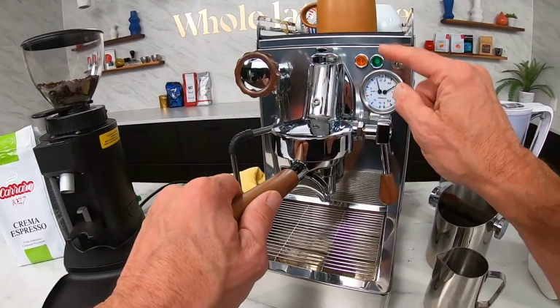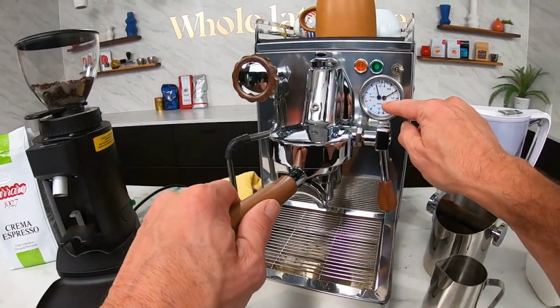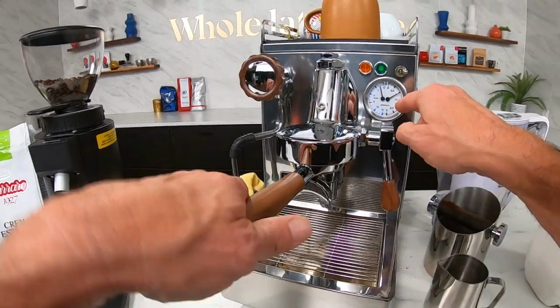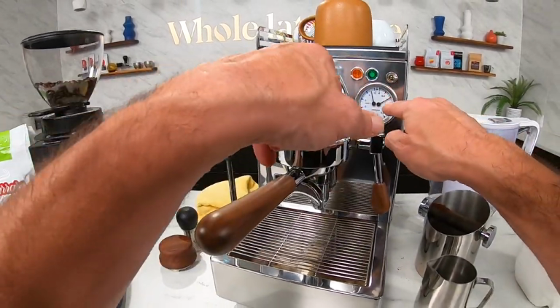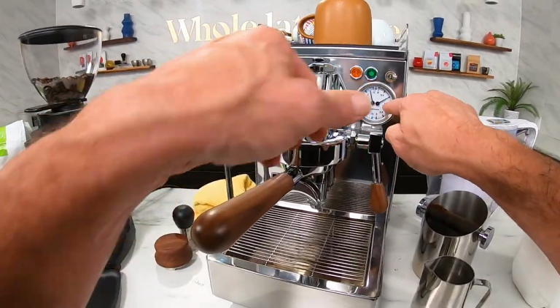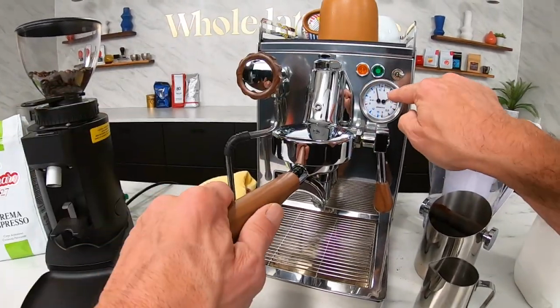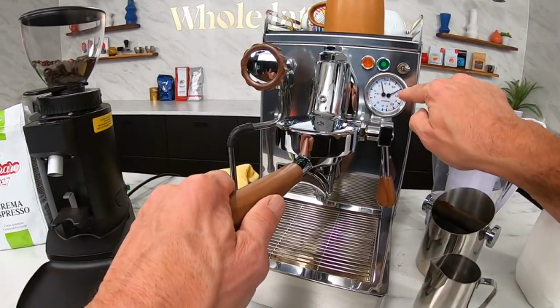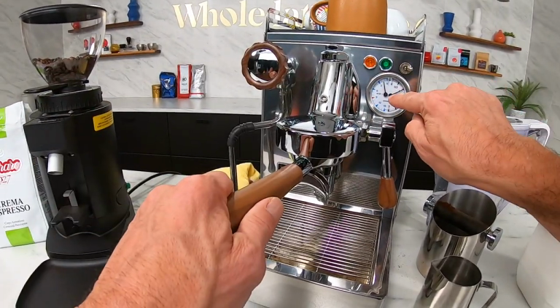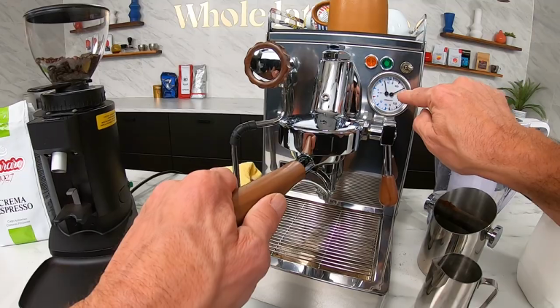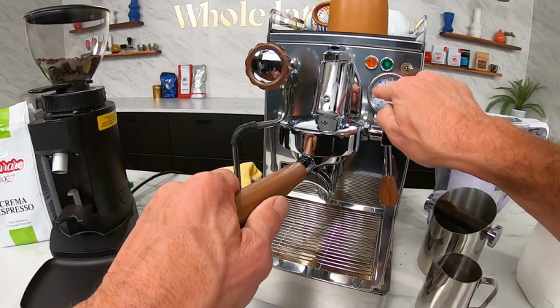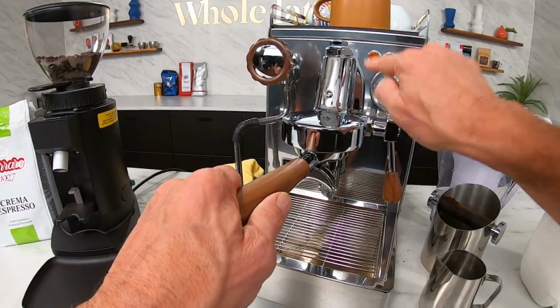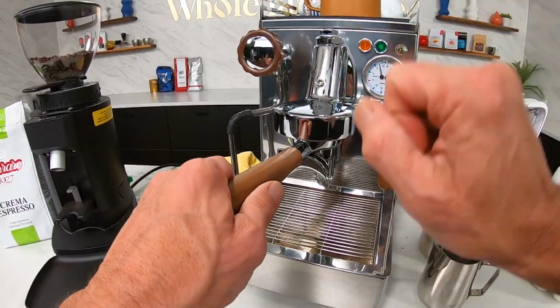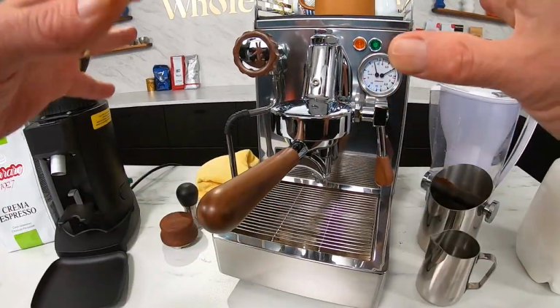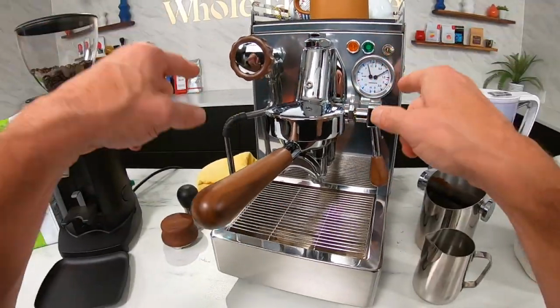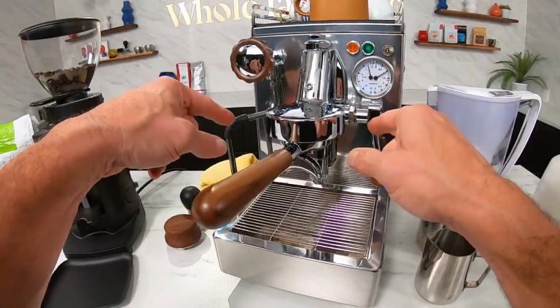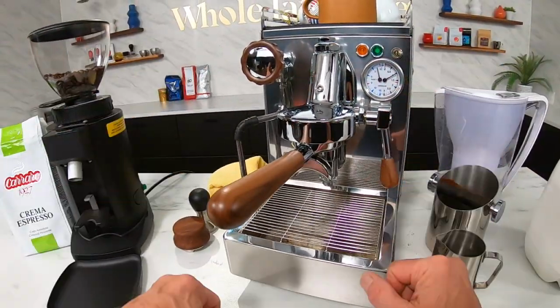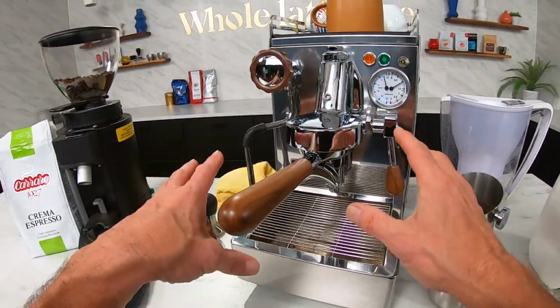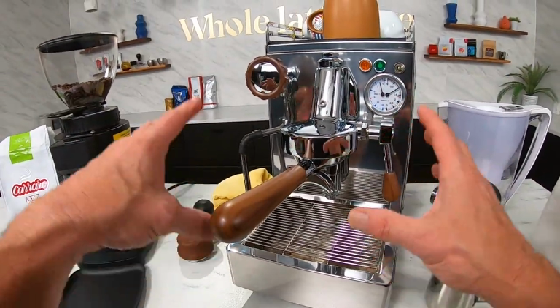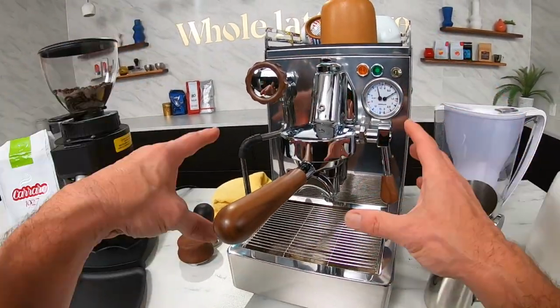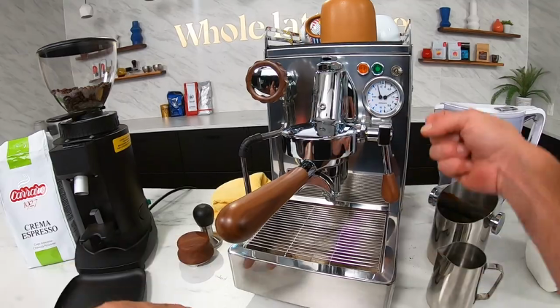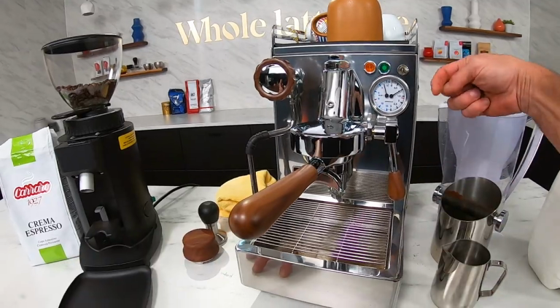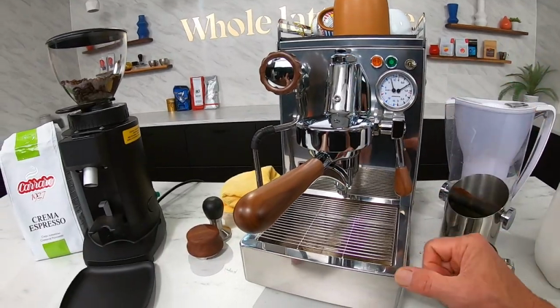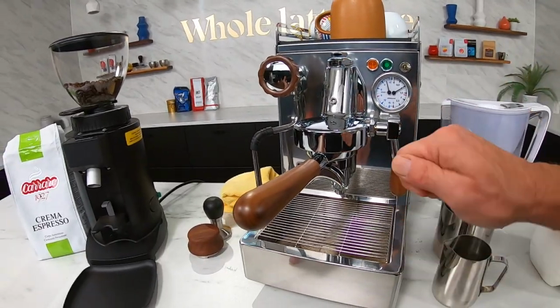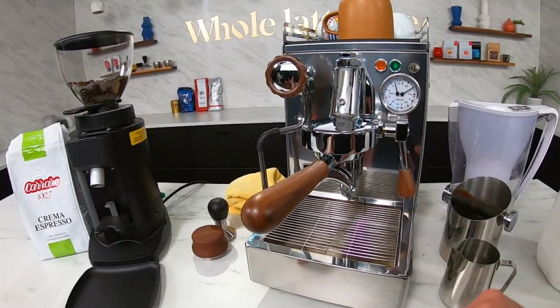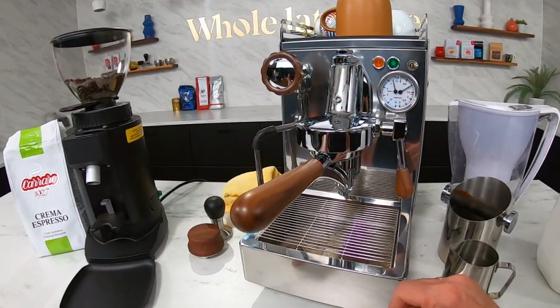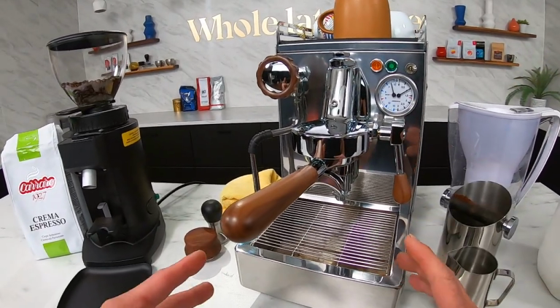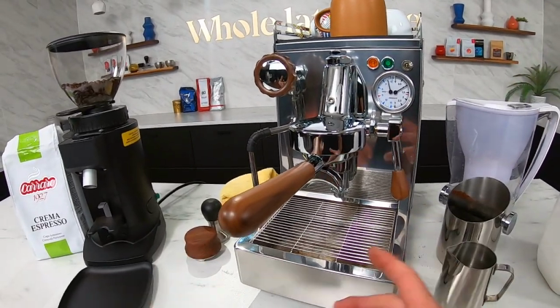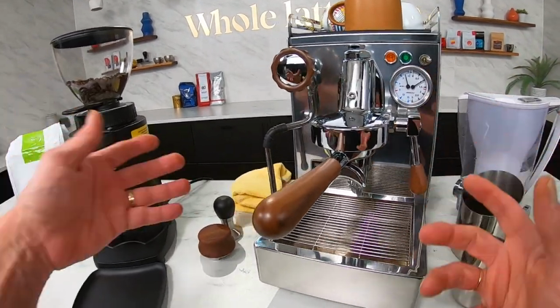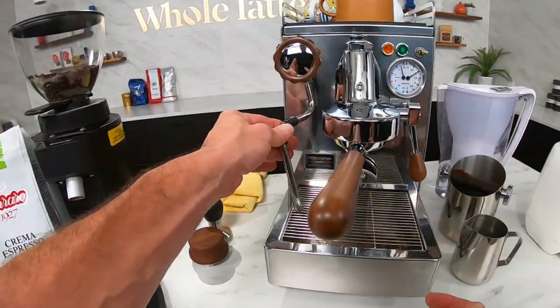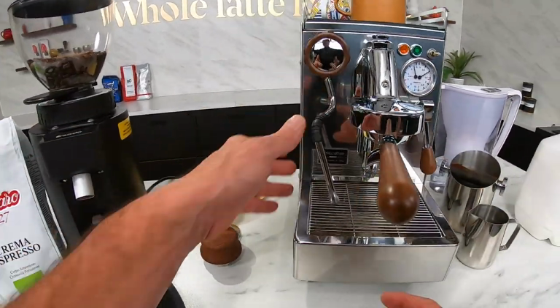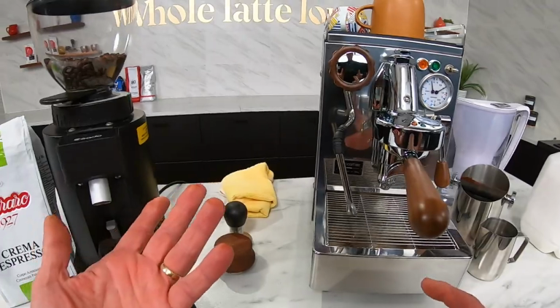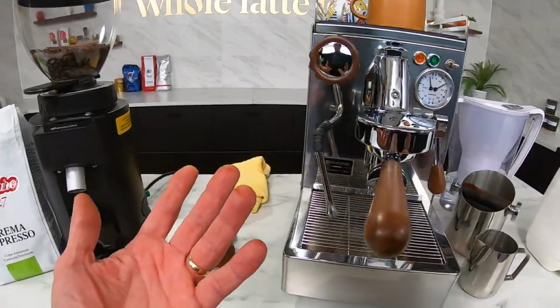Over here we've got the gauges for boiler pressure and brew pressure. Brew pressure on this machine is adjustable — on the outside of the machine there's a little hole in the back where you stick a screwdriver and it can change the brew pressure. Really no reason to do that, but you can if you want.